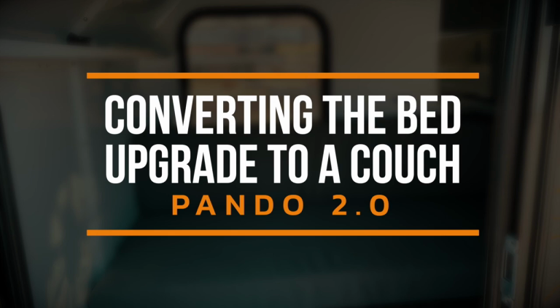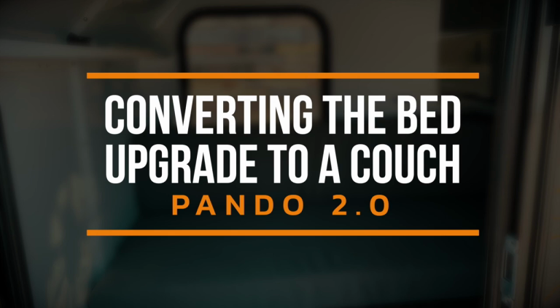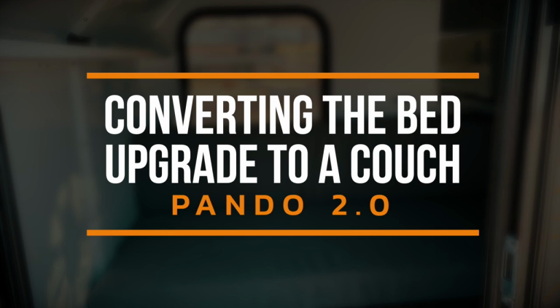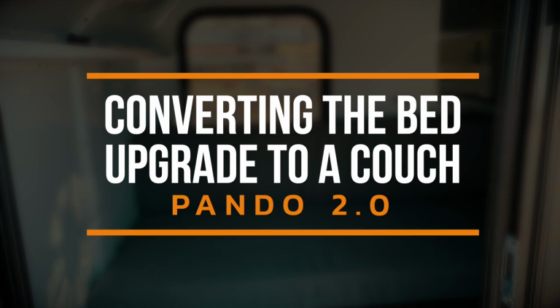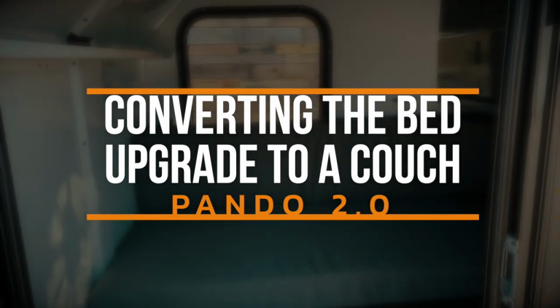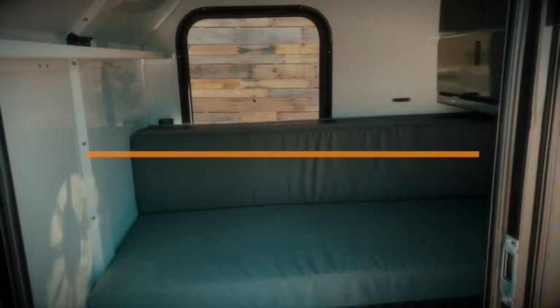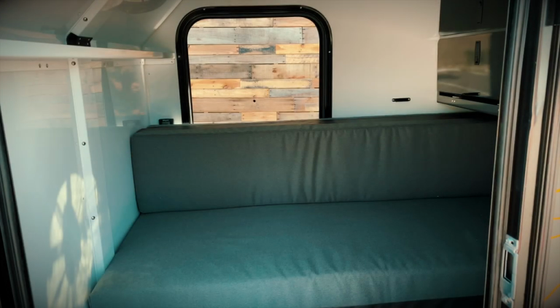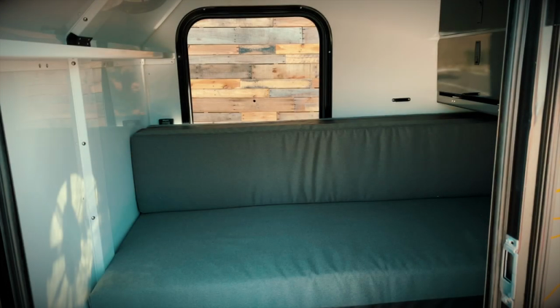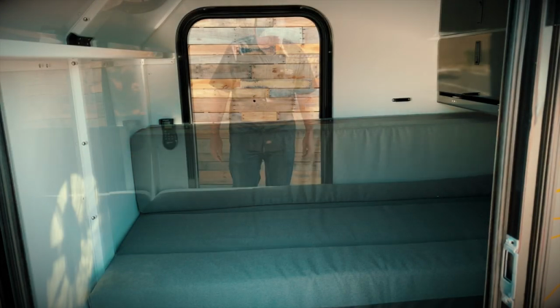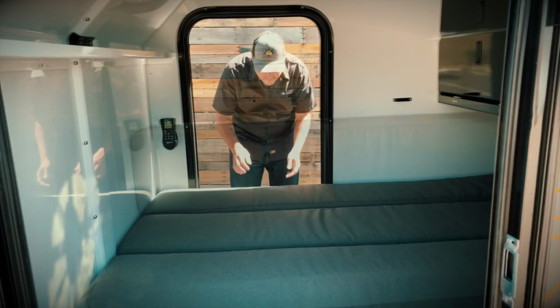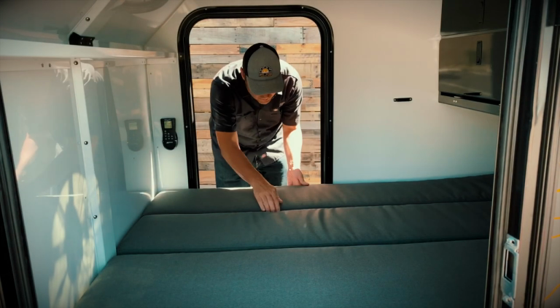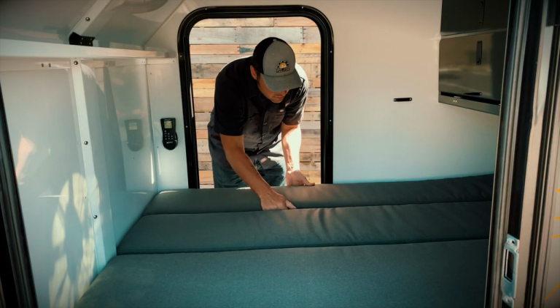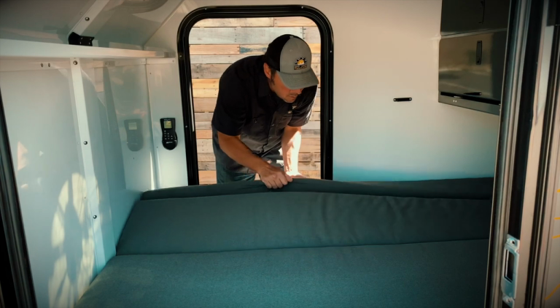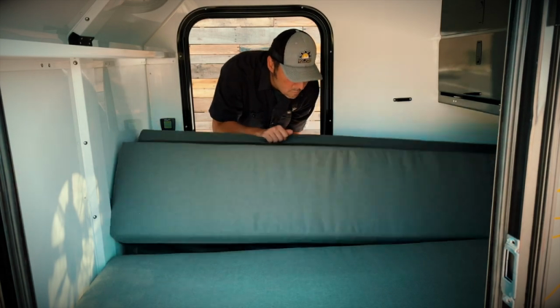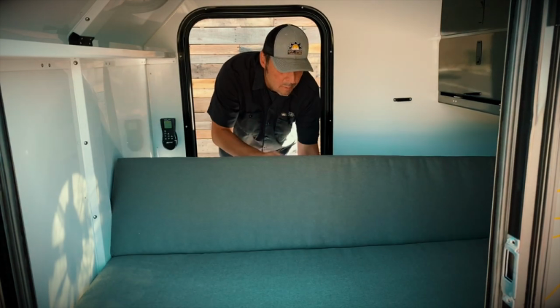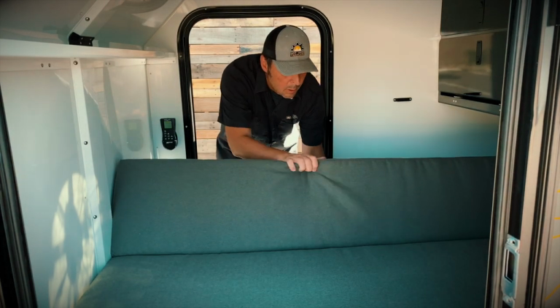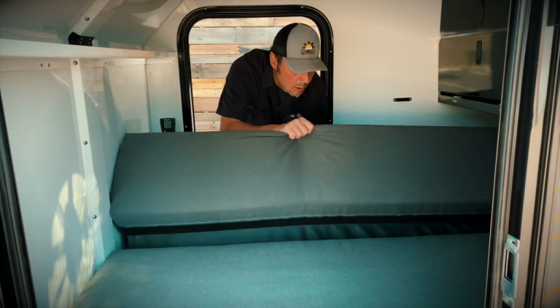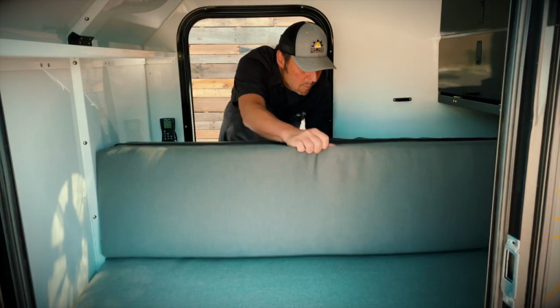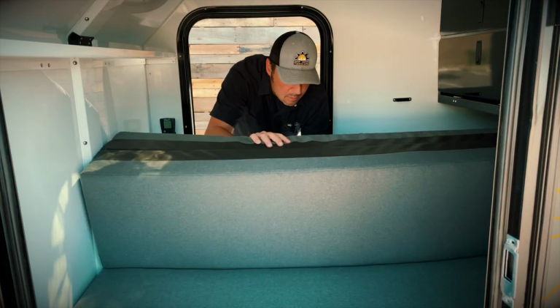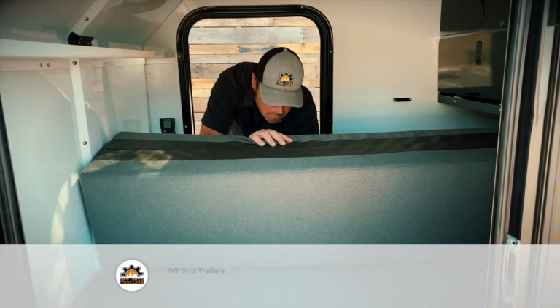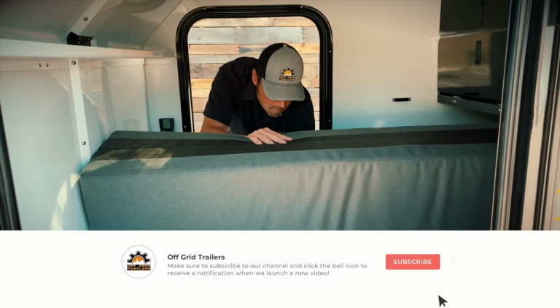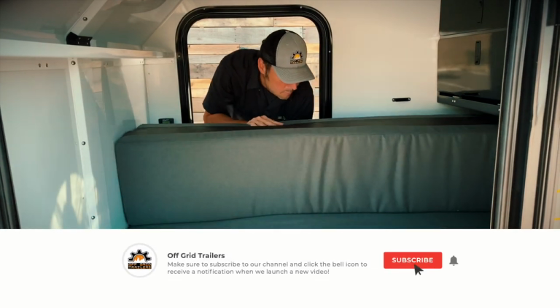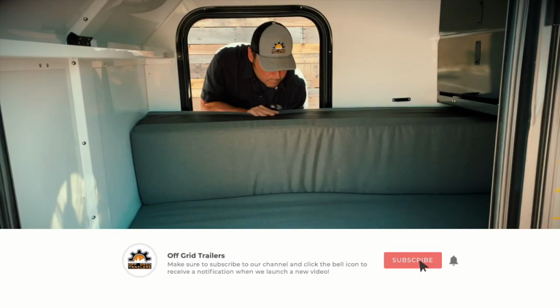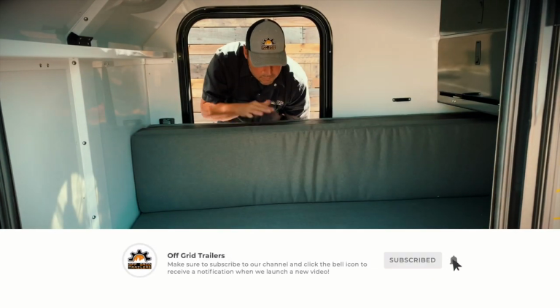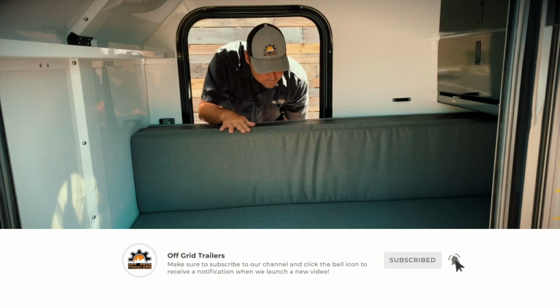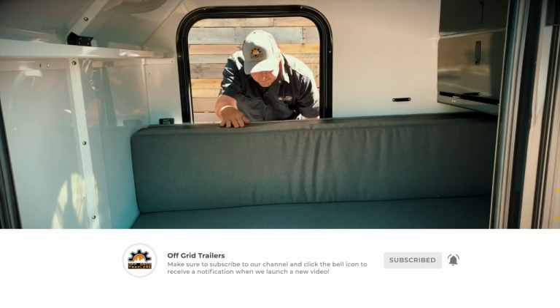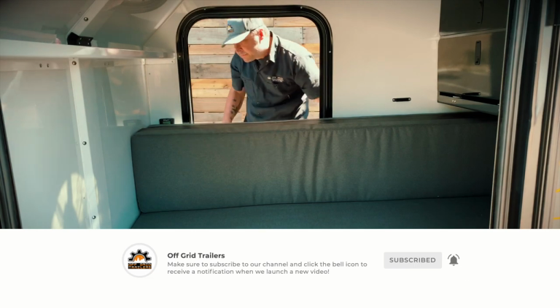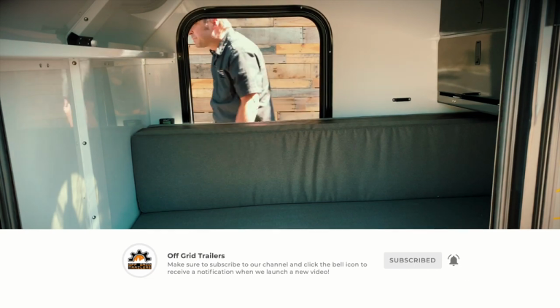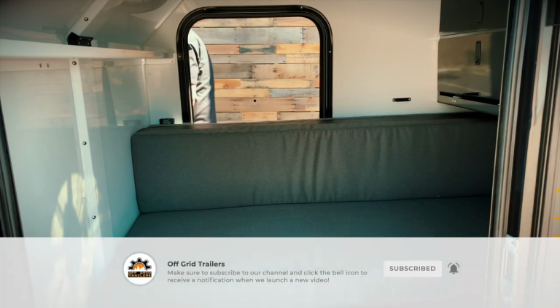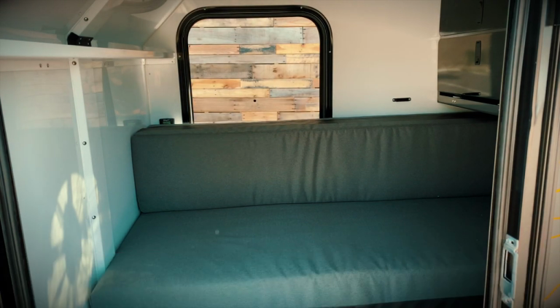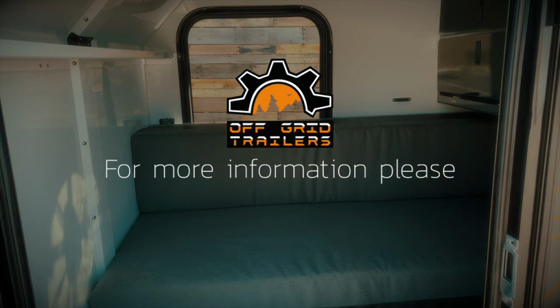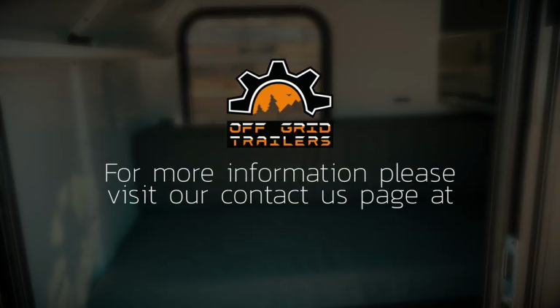Let's take a look at how to convert the optional bed upgrade to a couch. To fold it into the couch mode, simply fold the half with the smaller sections up and slide the bottom over to the other side of the trailer, and you now have a place to hang out inside the trailer.